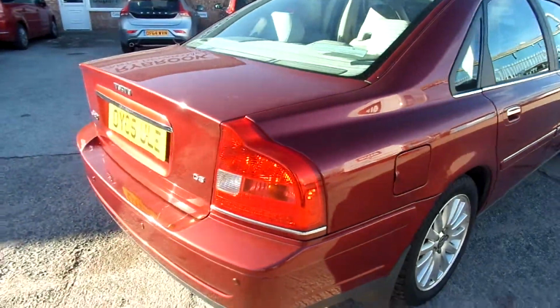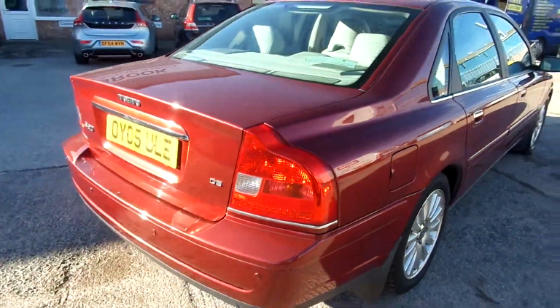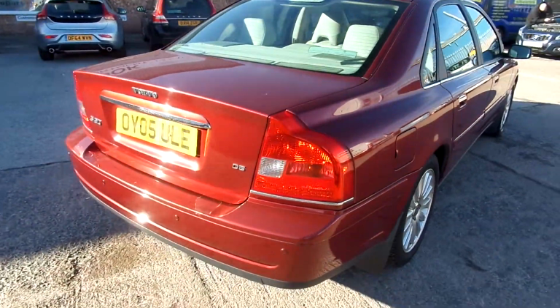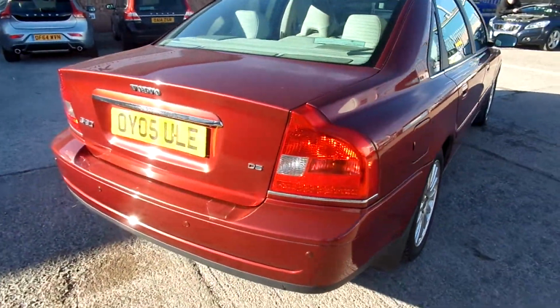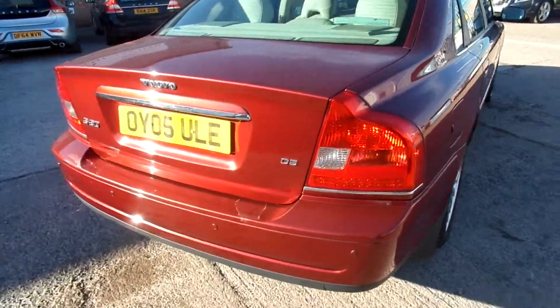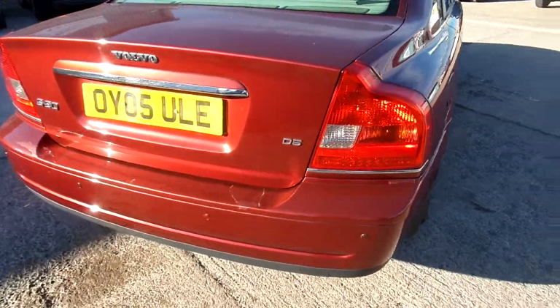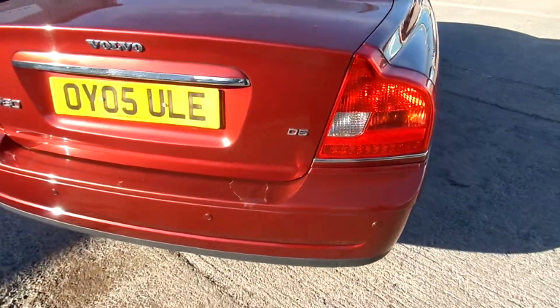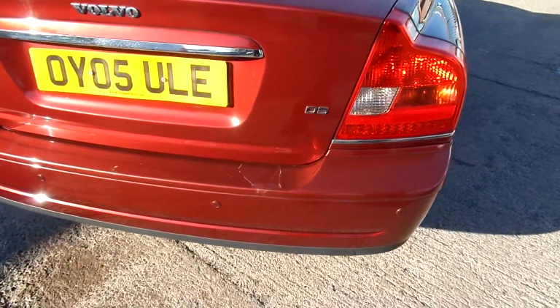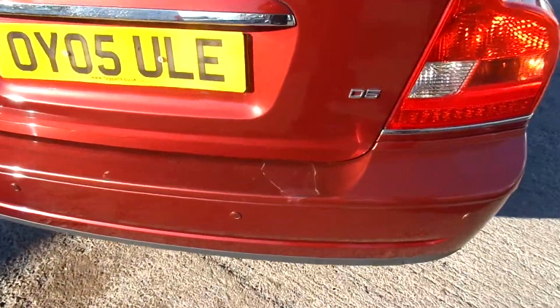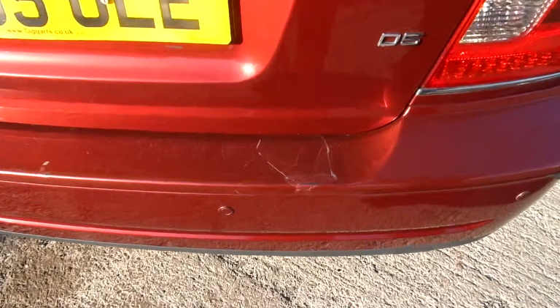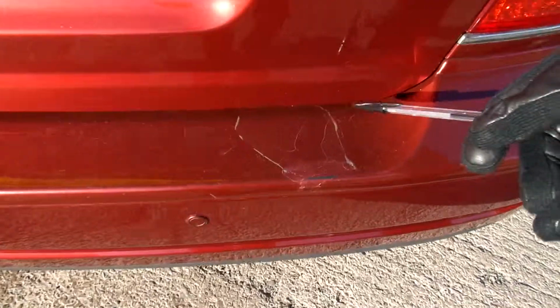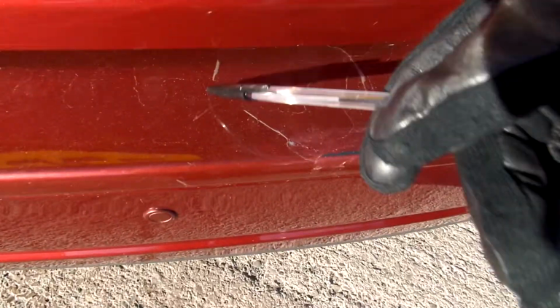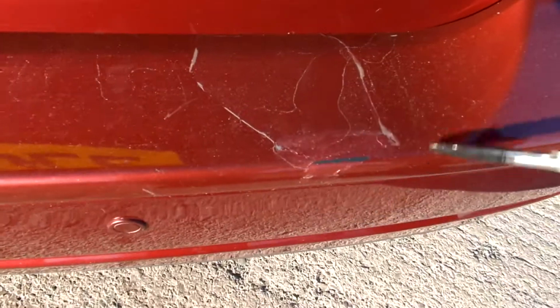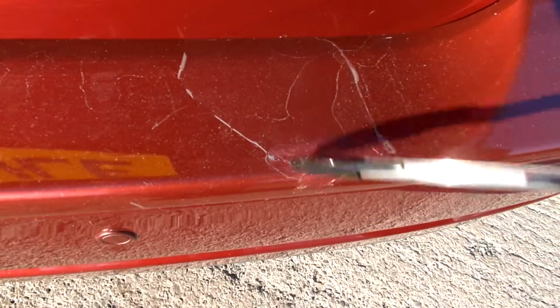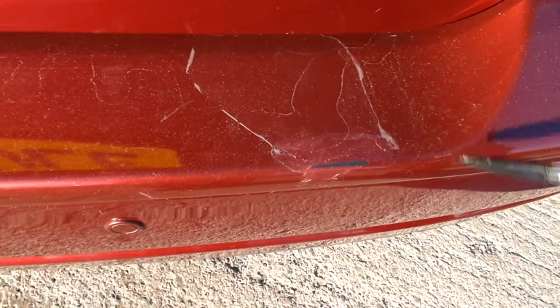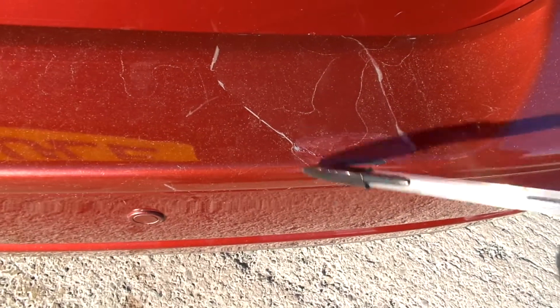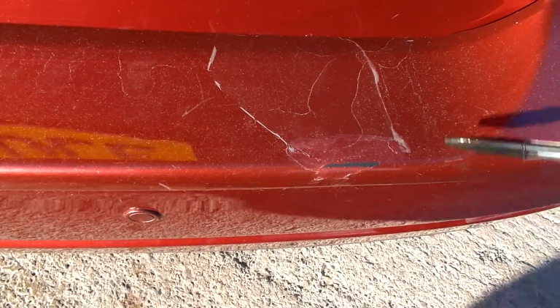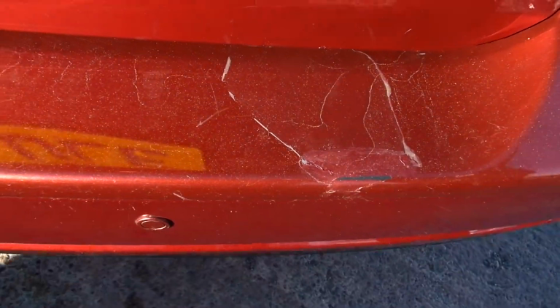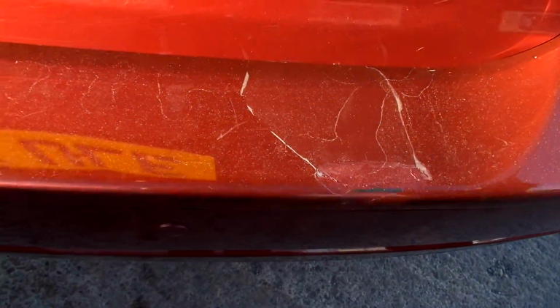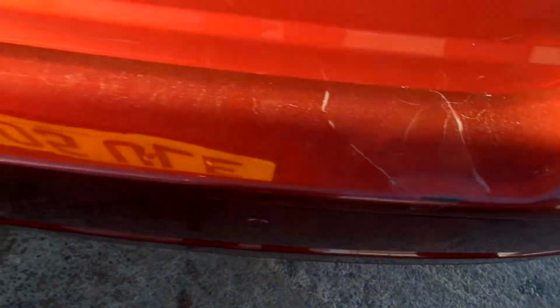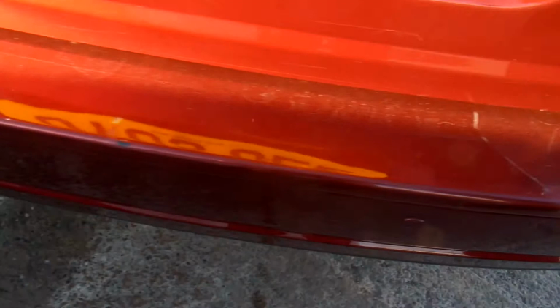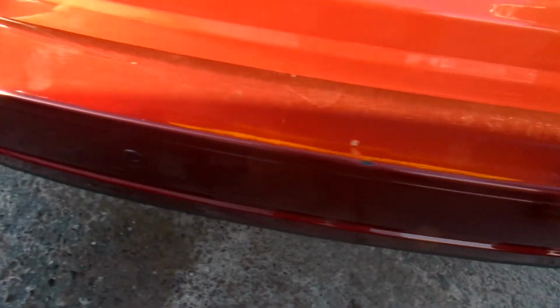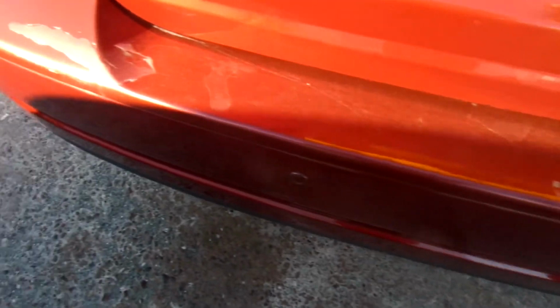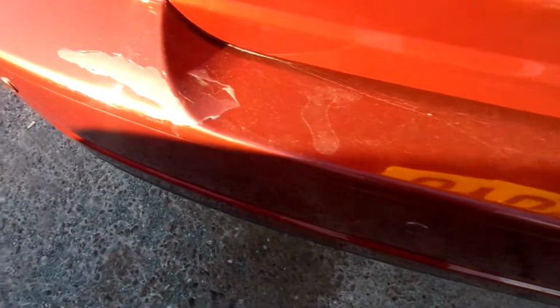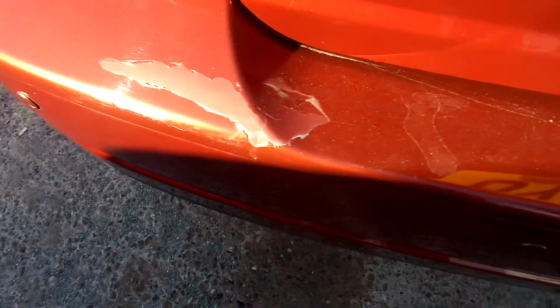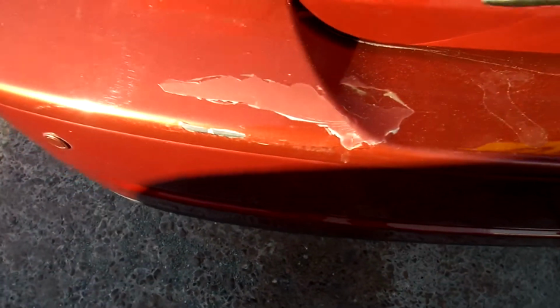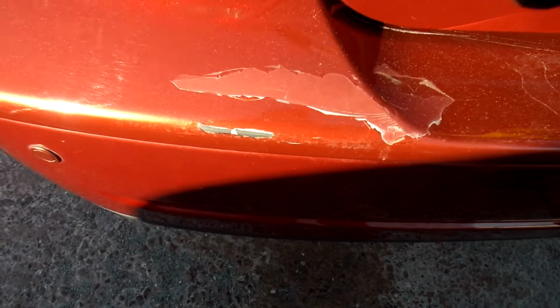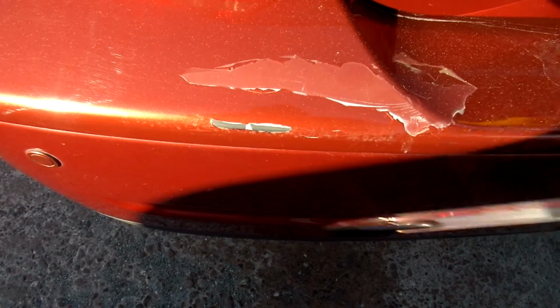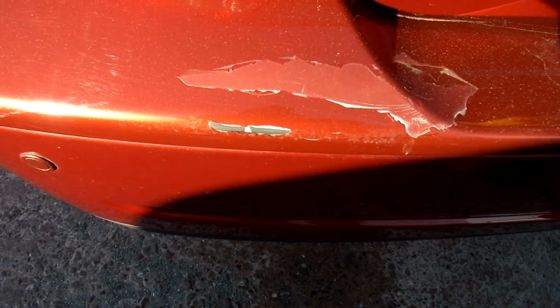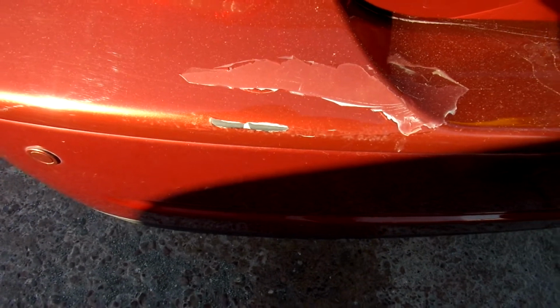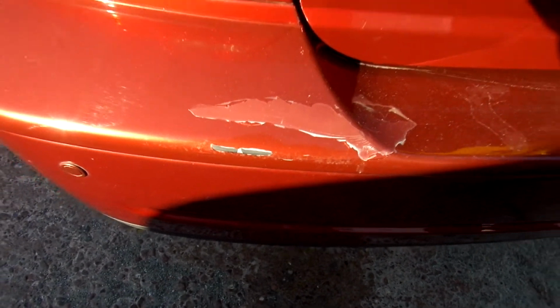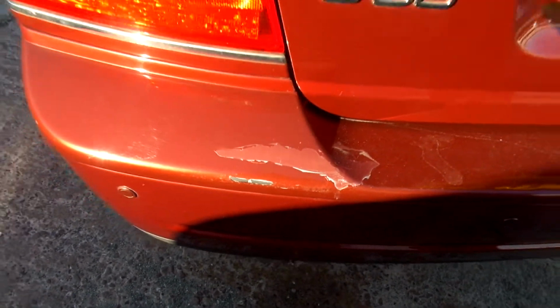Down to the back of the car, to the rear park assist. We've got some paint flaking off — someone has also been trying to touch it in there. And again, some more paint flaking on the rear bumper.